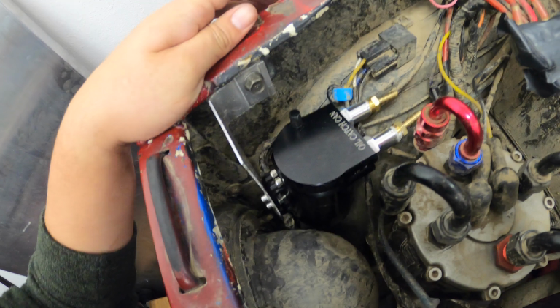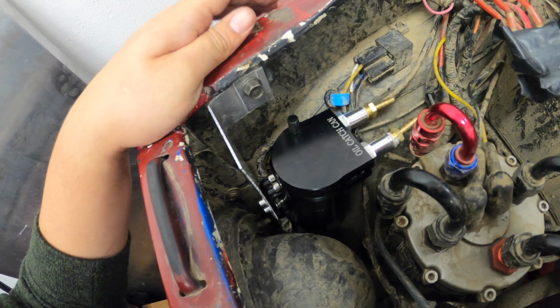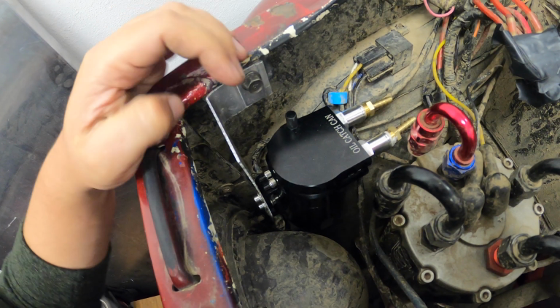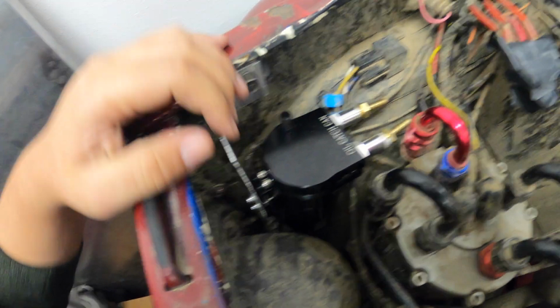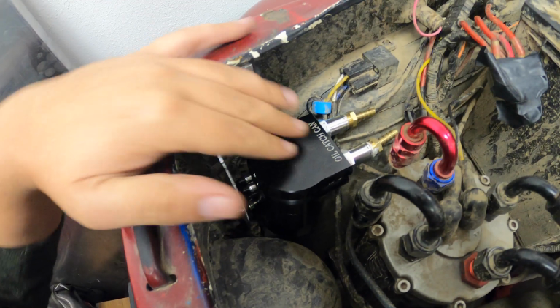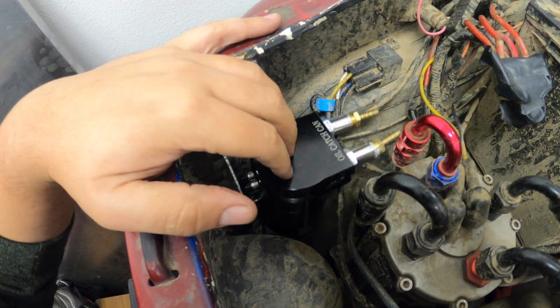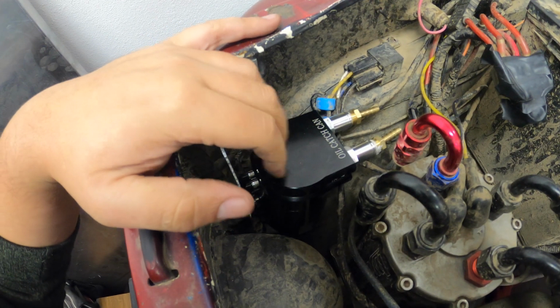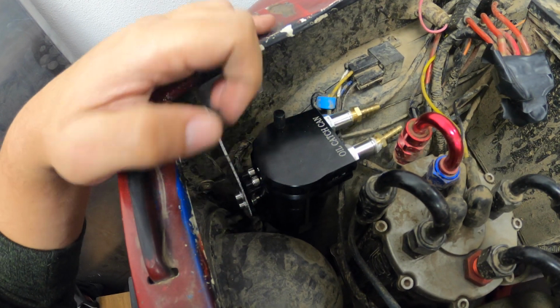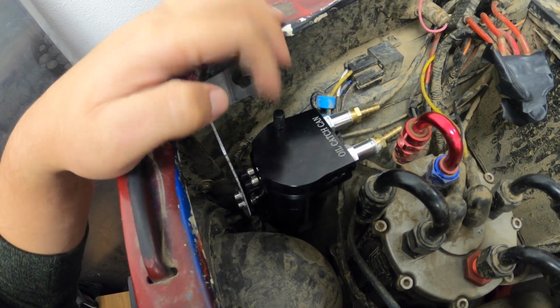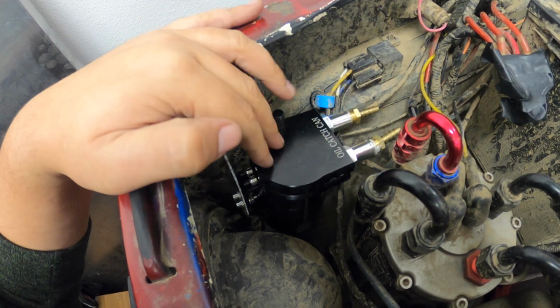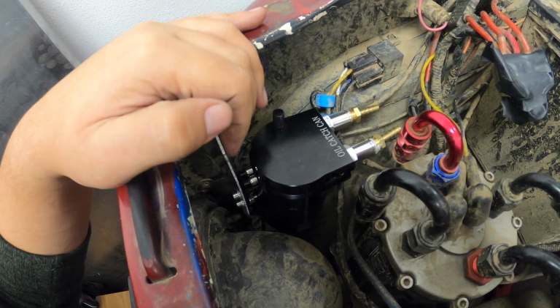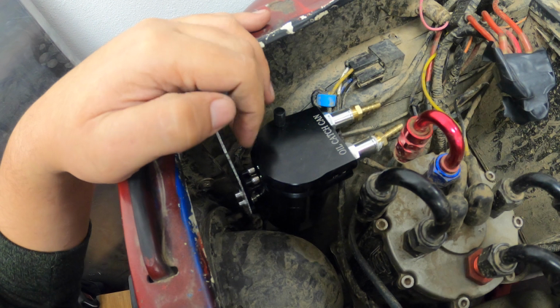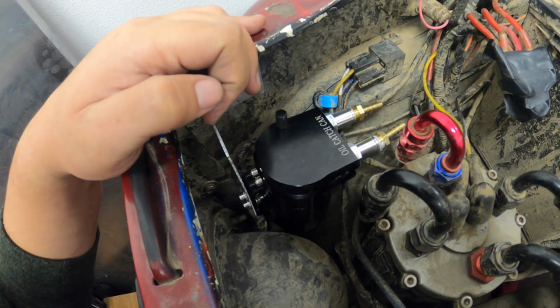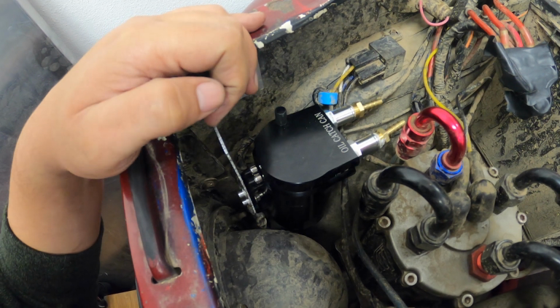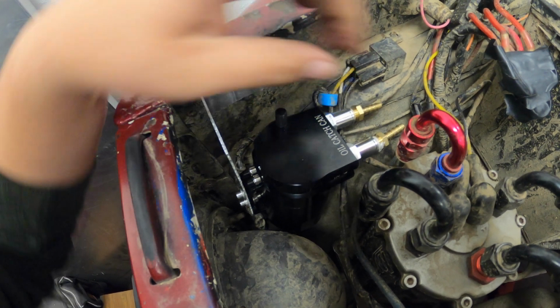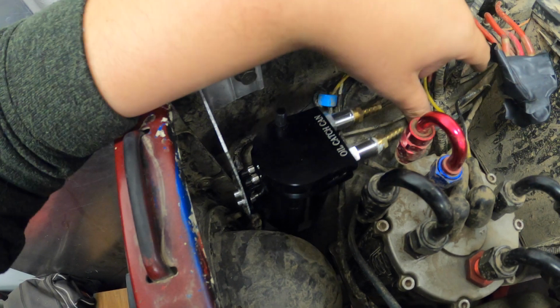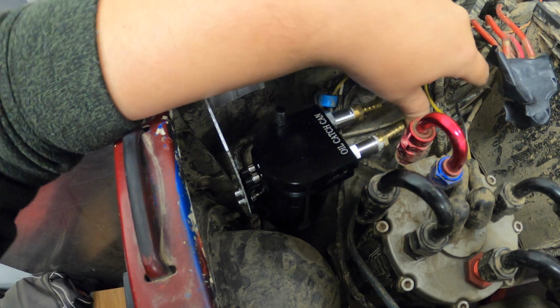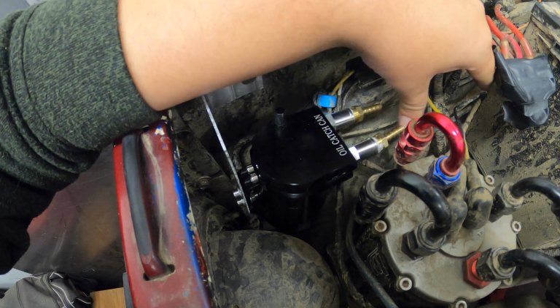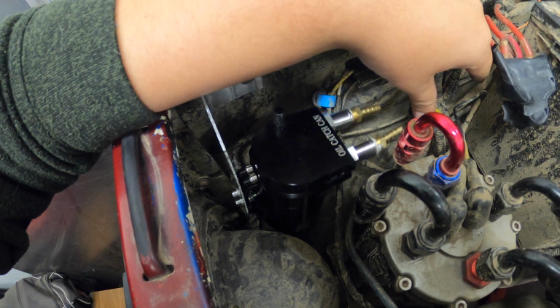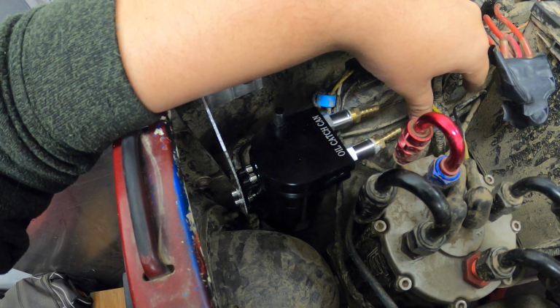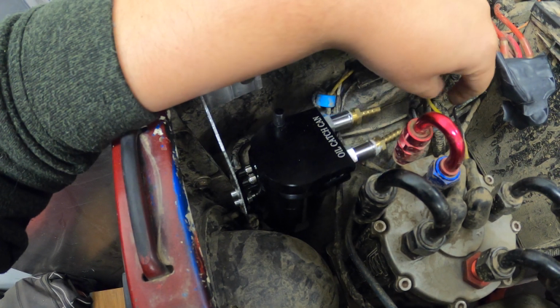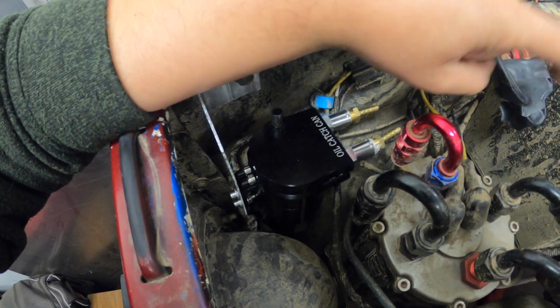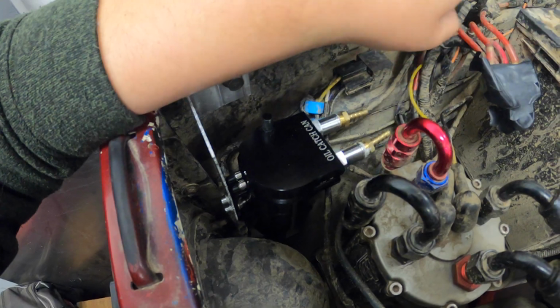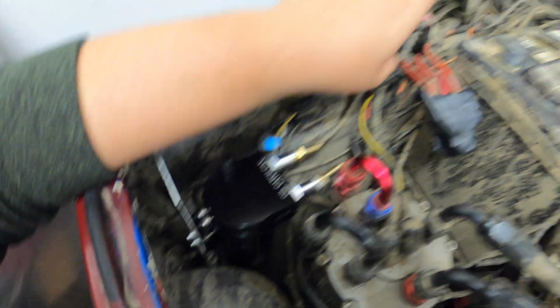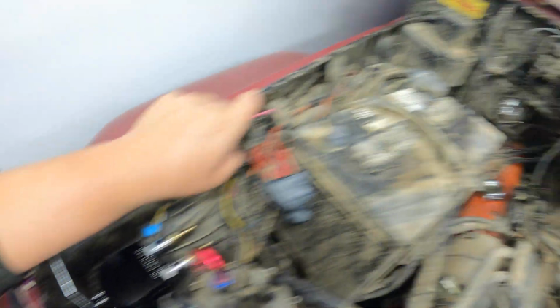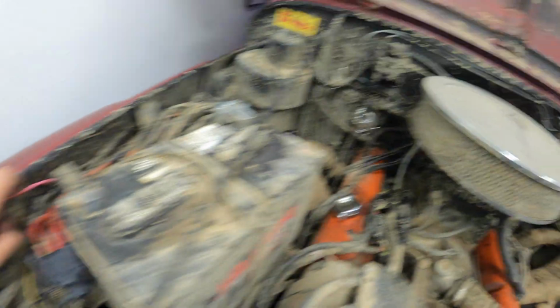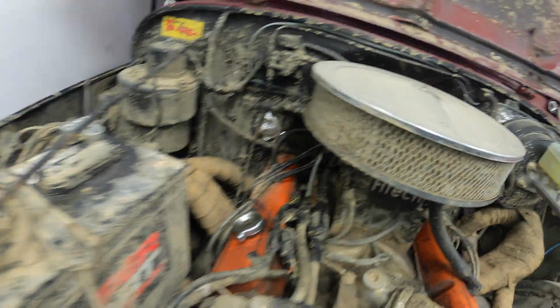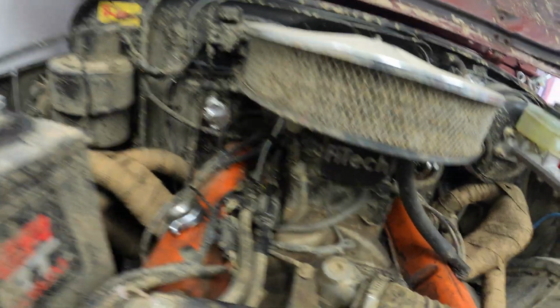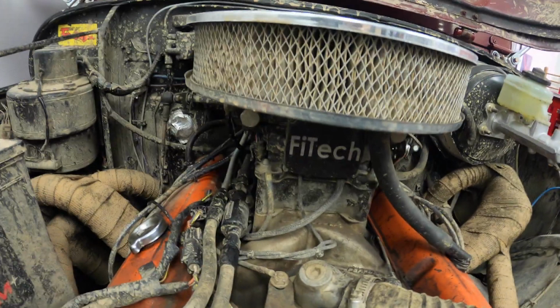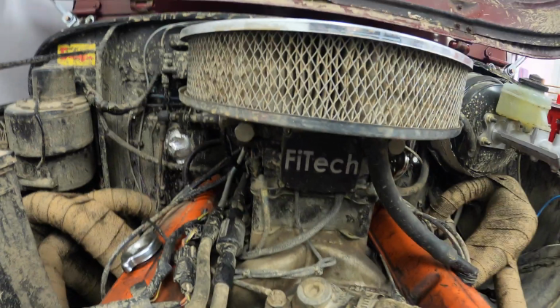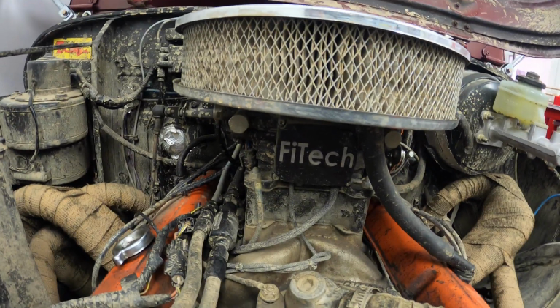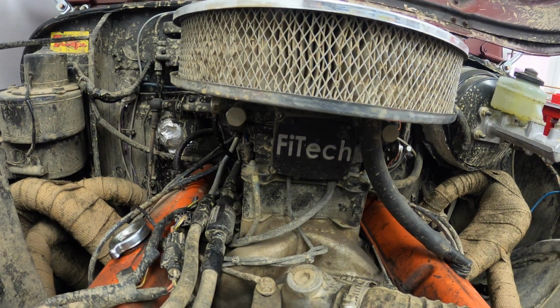This is pretty much what I'm thinking — it's going to be the charcoal canister, and then I'm going to mount the ball valve right around here. Then that'll go to the ported vacuum section of the throttle body.